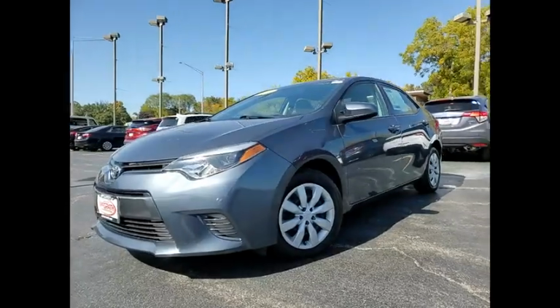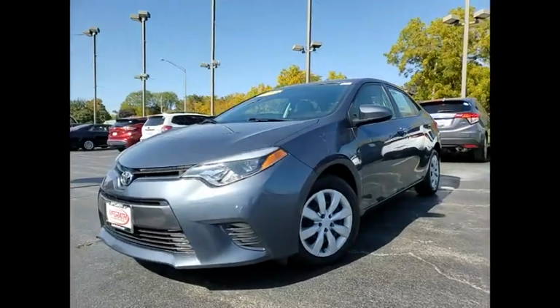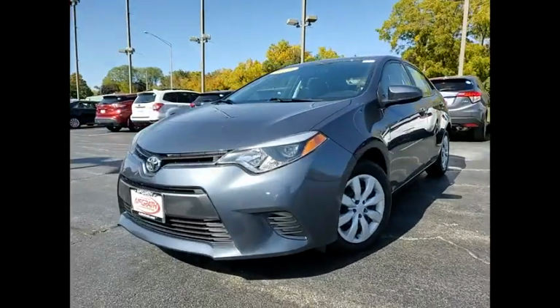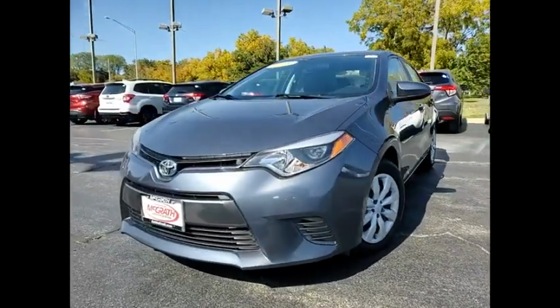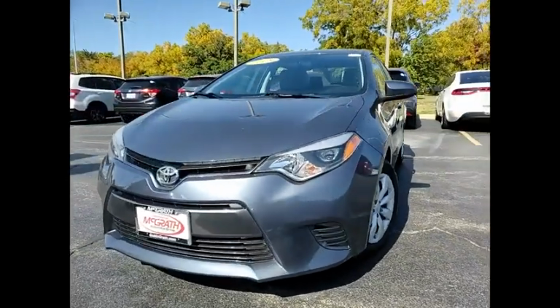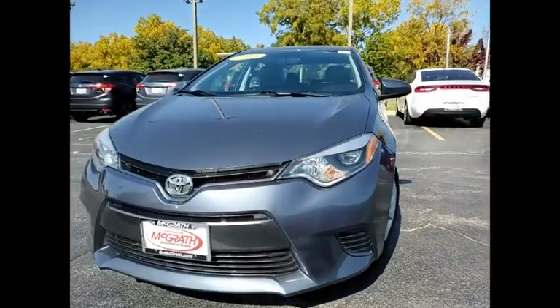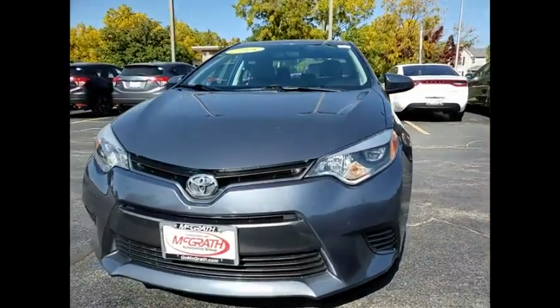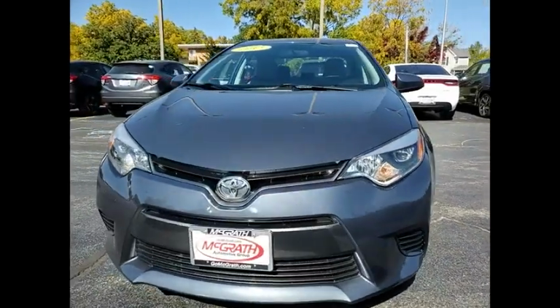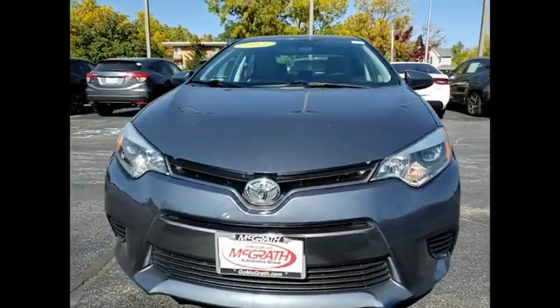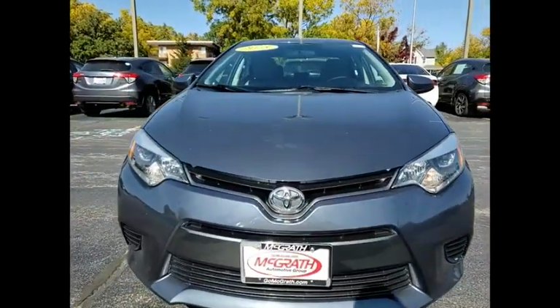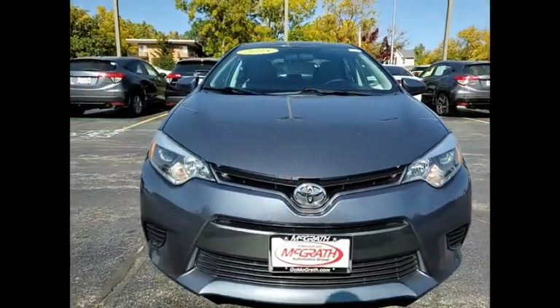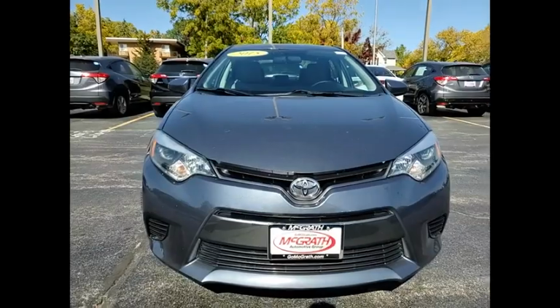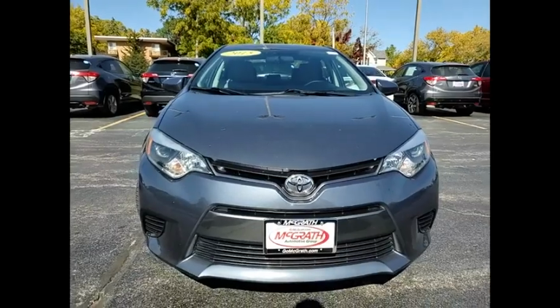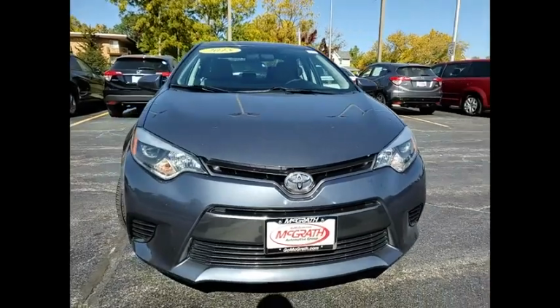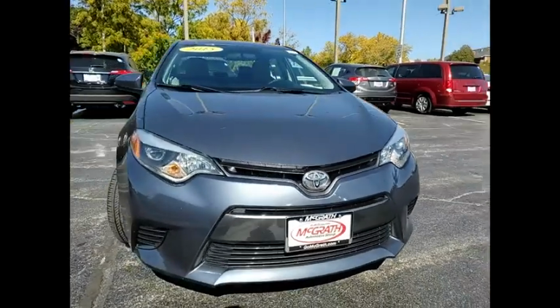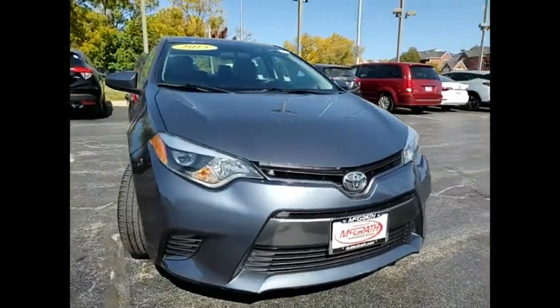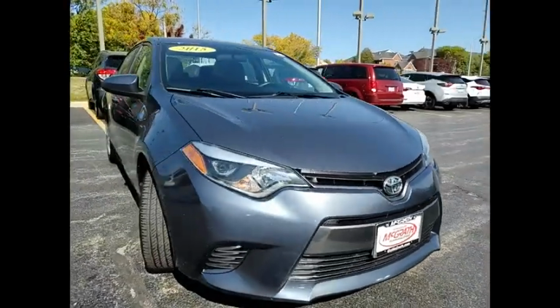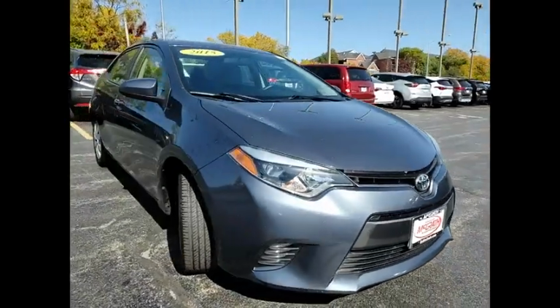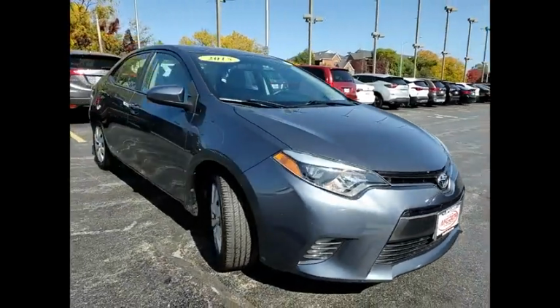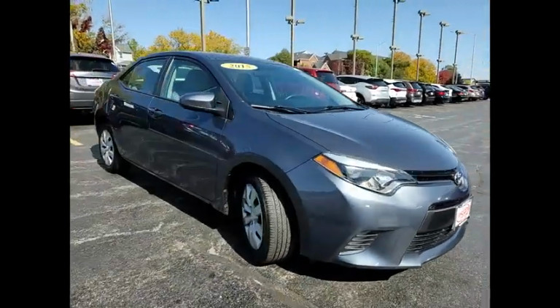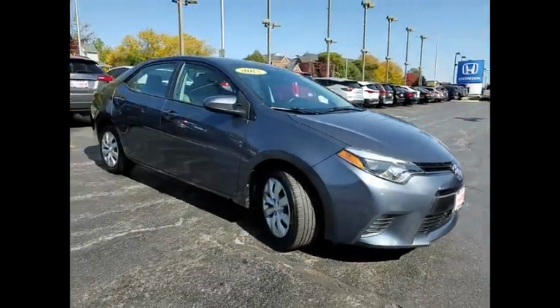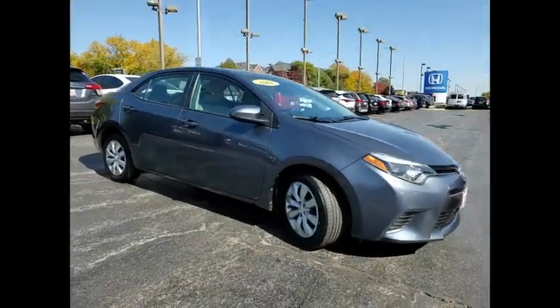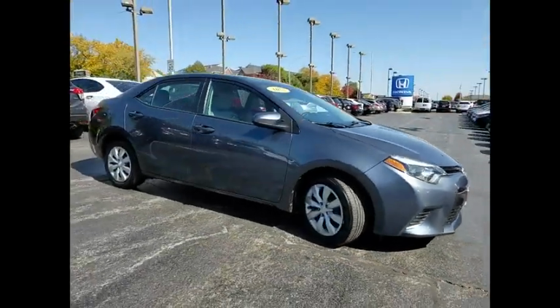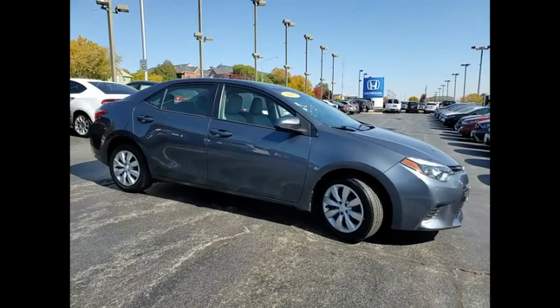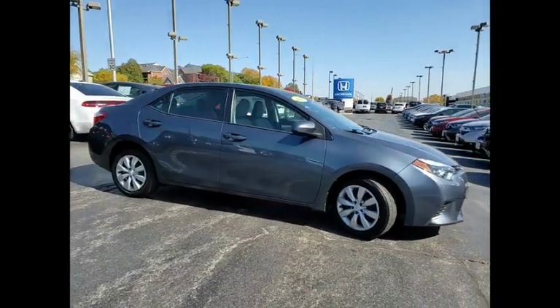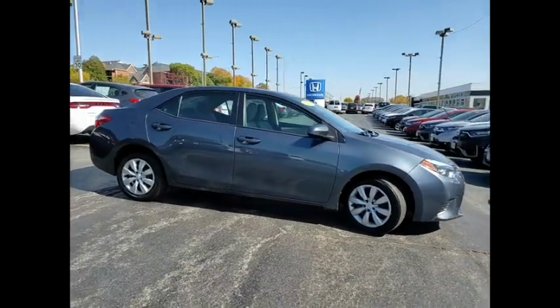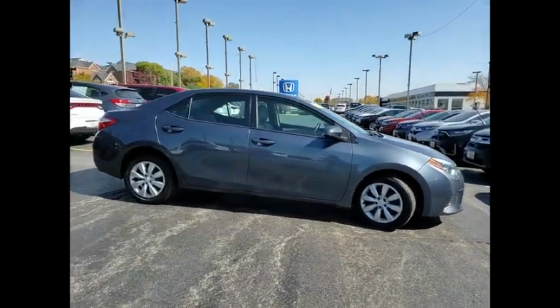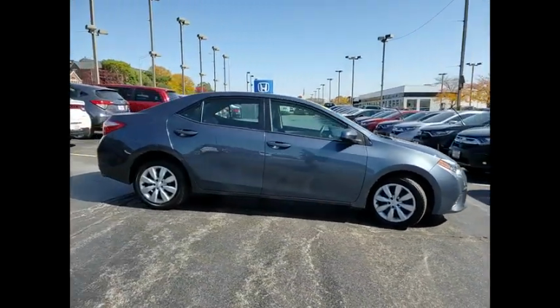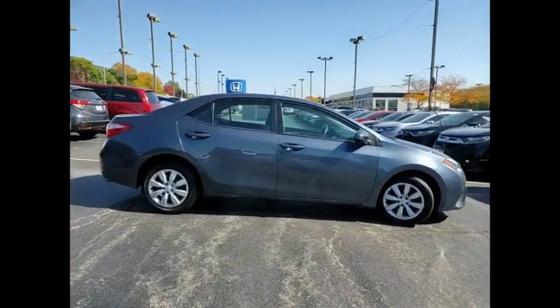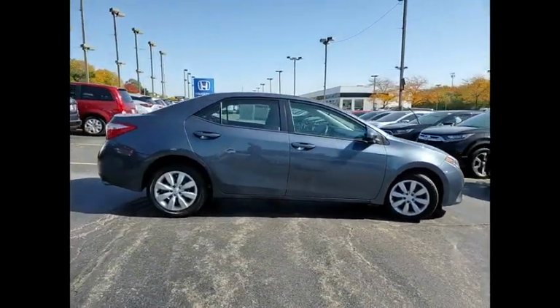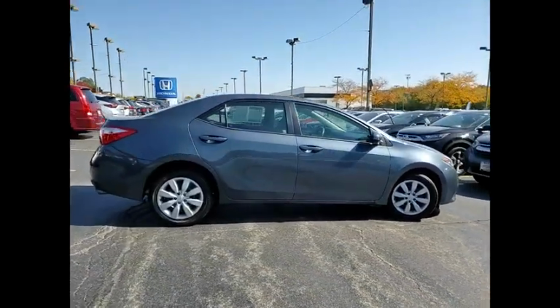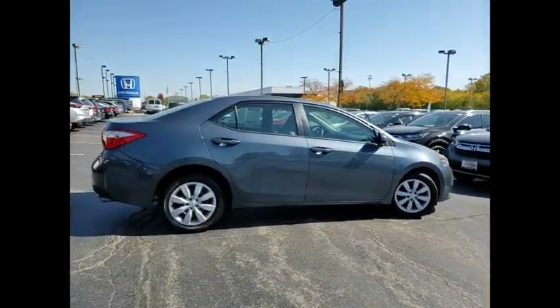Take a ride in the 2015 Corolla. The Corolla is still a great option for those who want dependability, comfort, and value. This vehicle has less than 75,000 miles. Here are some of this vehicle's great options.